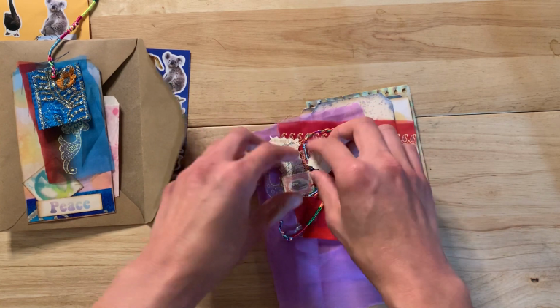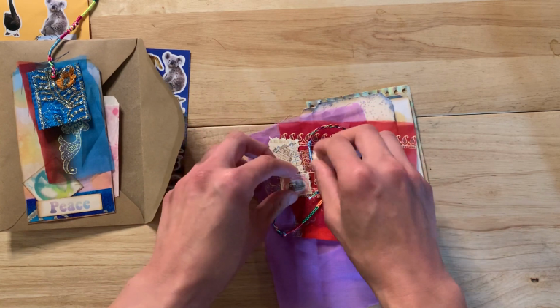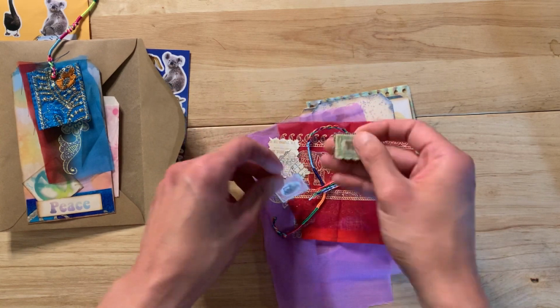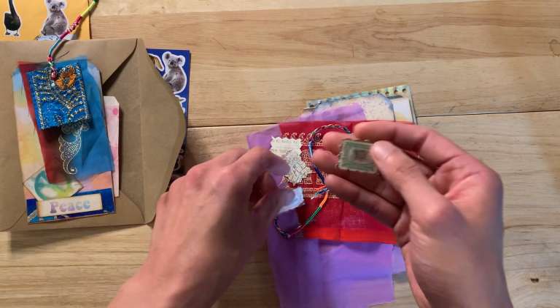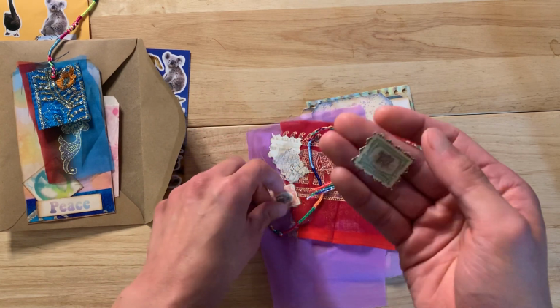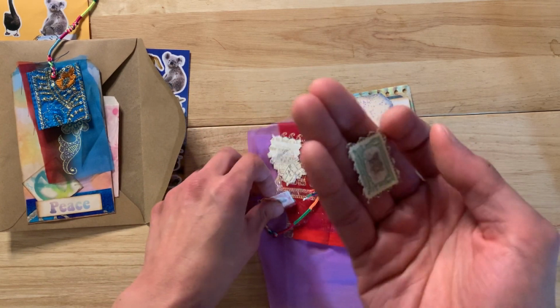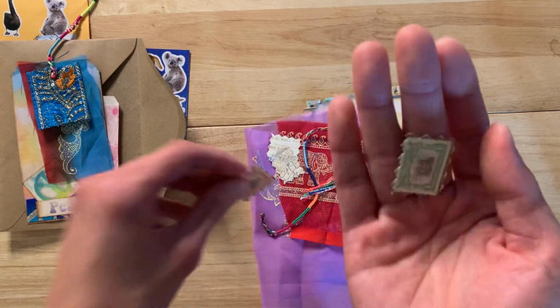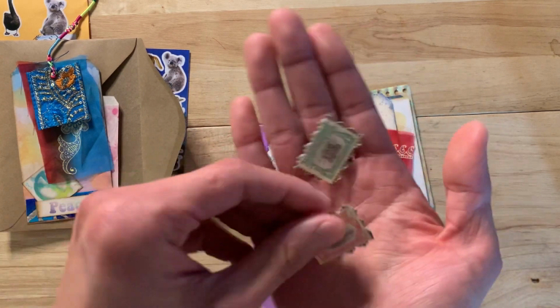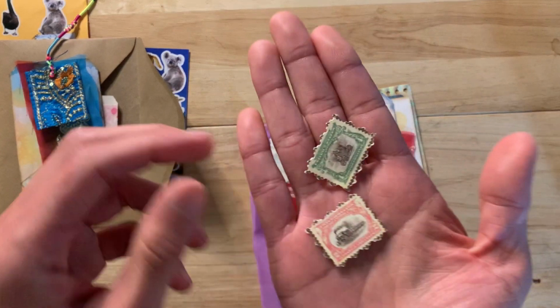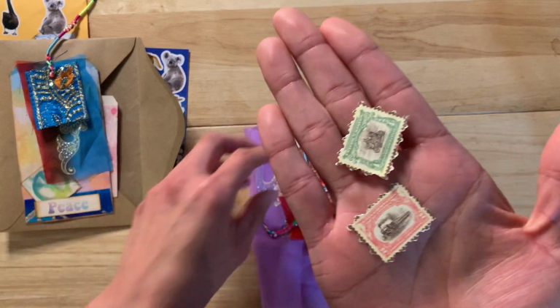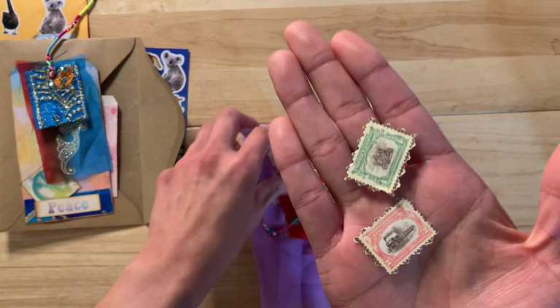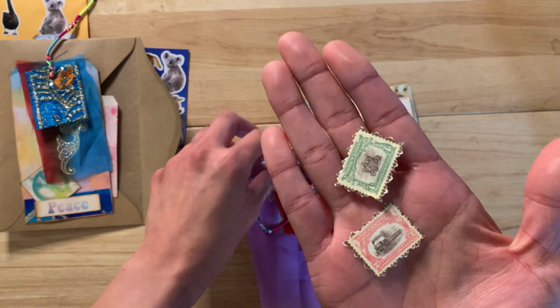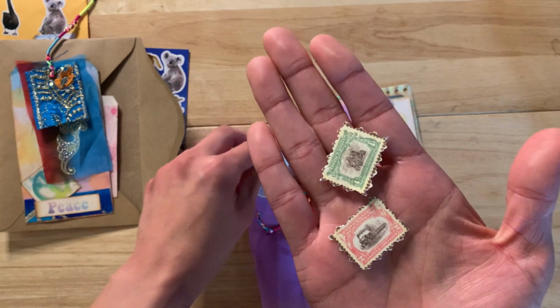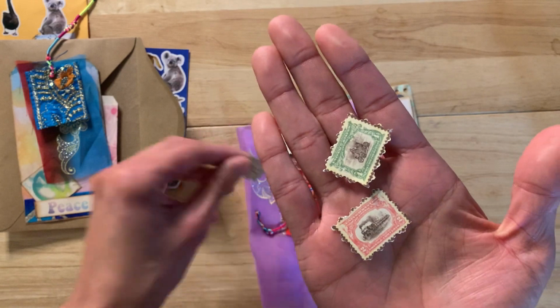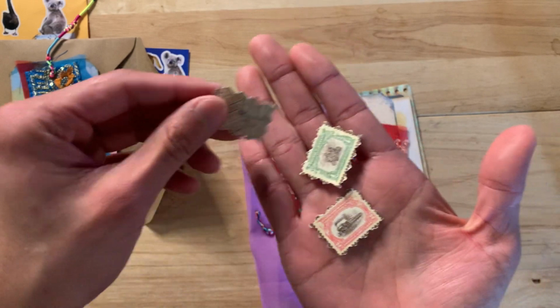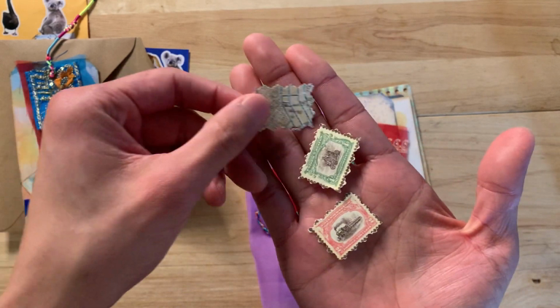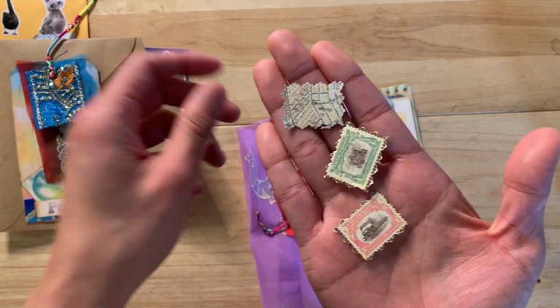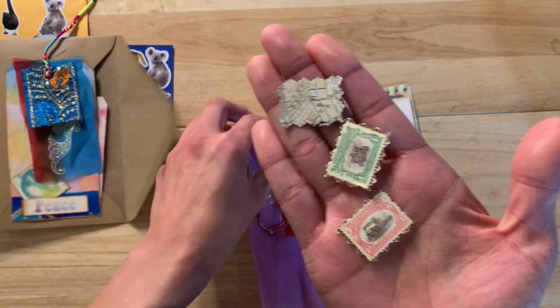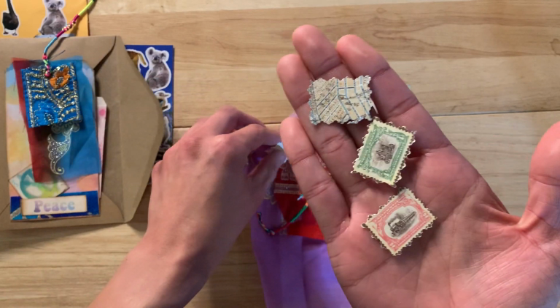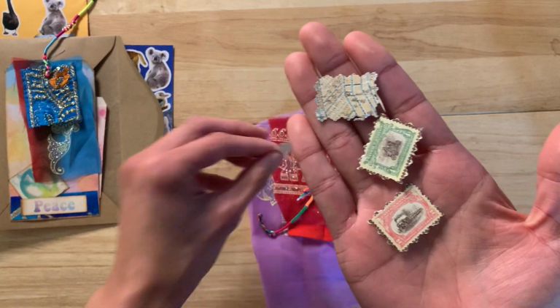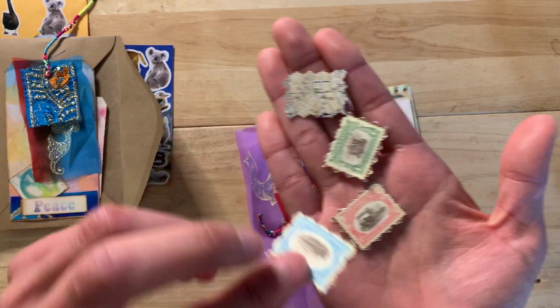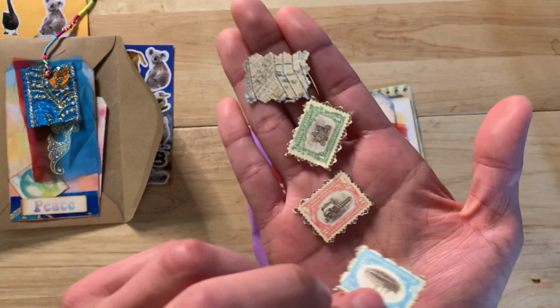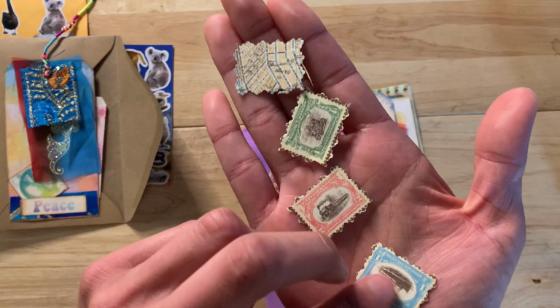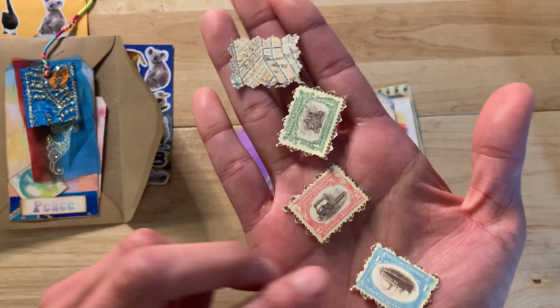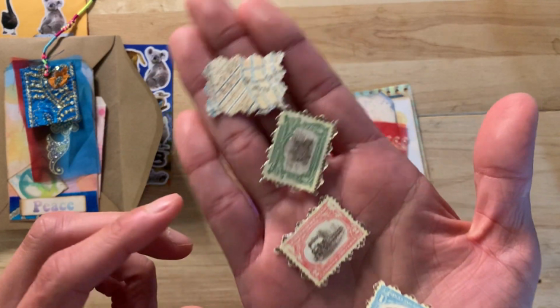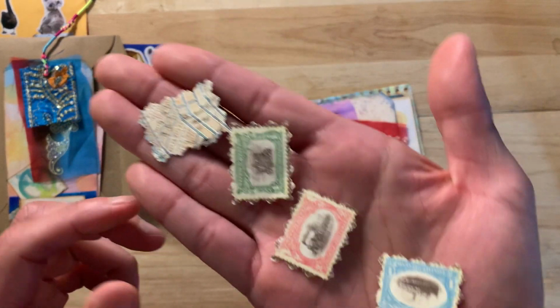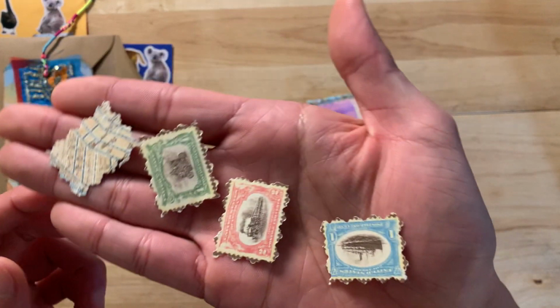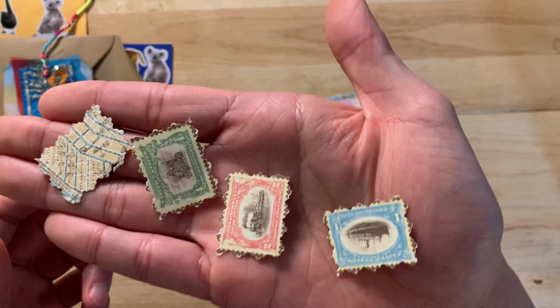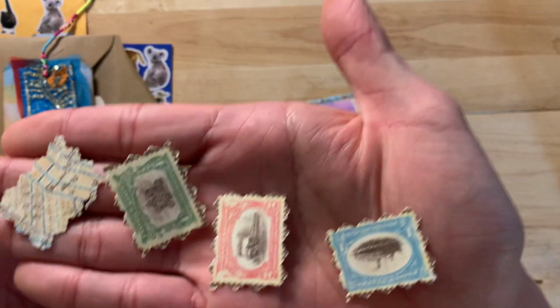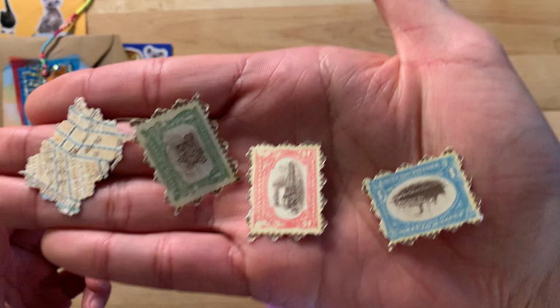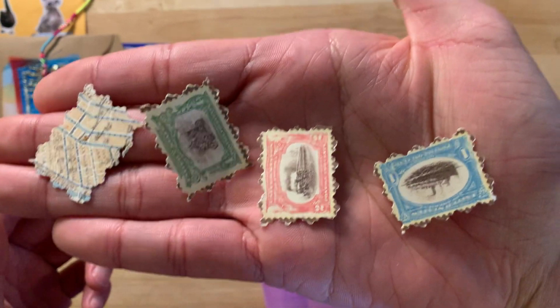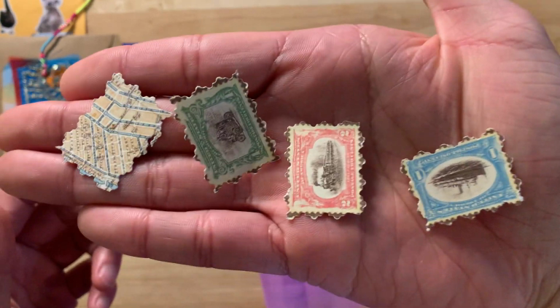A few faux stamps, which is perfect because I just sent out a bunch of them for the swap. These are really nice, I like that.